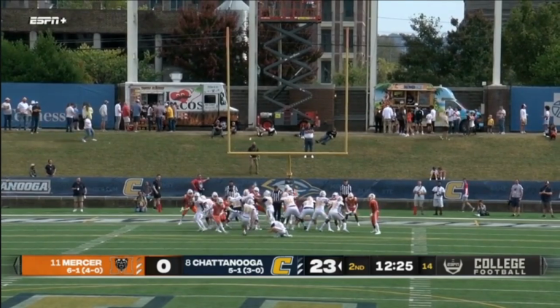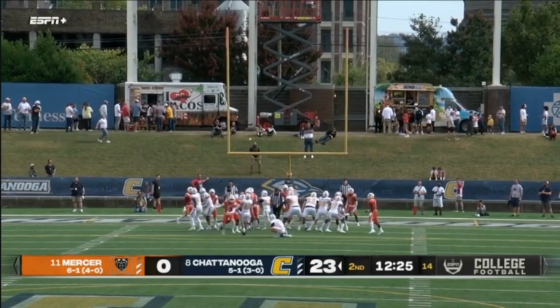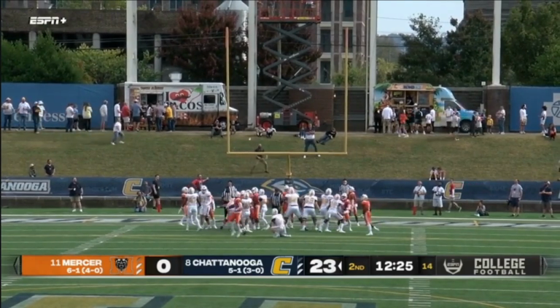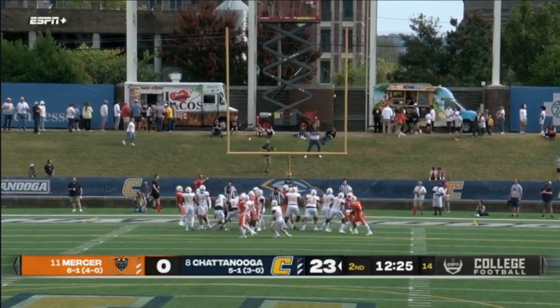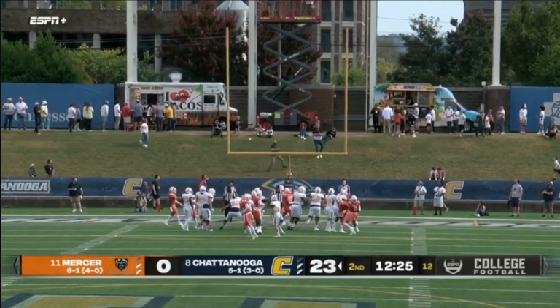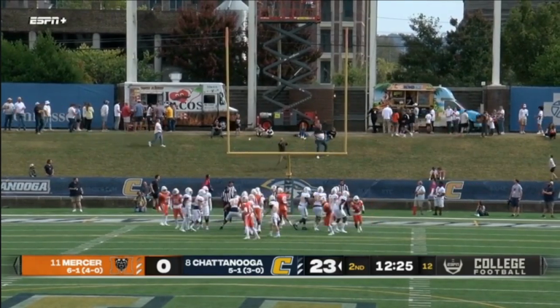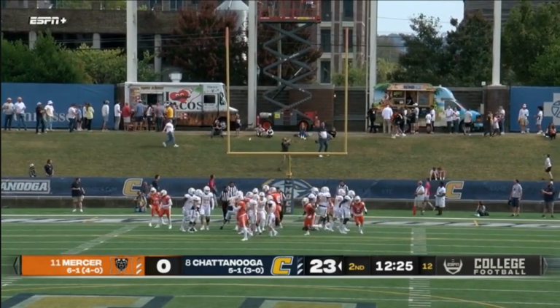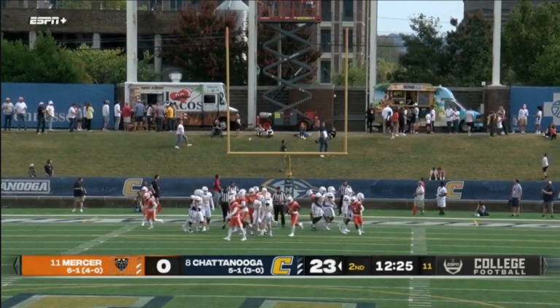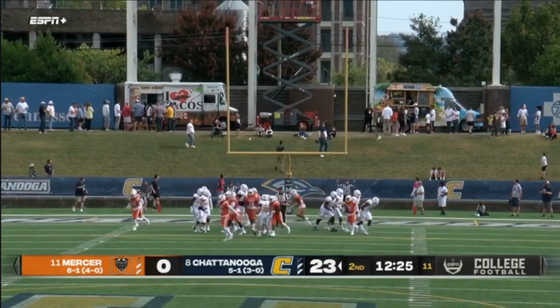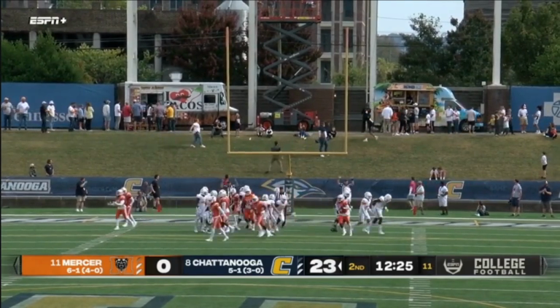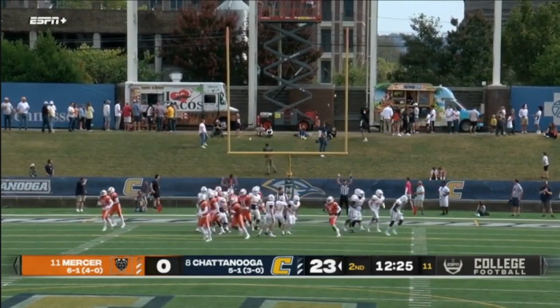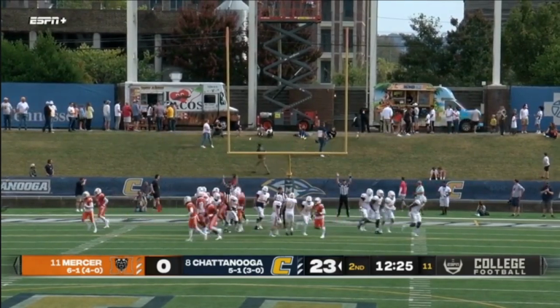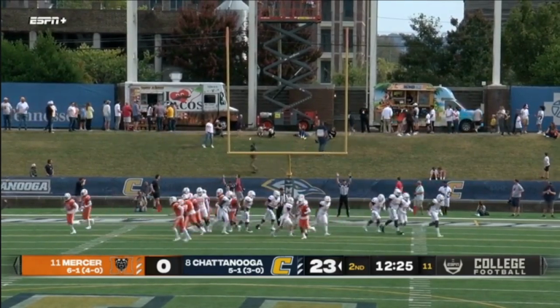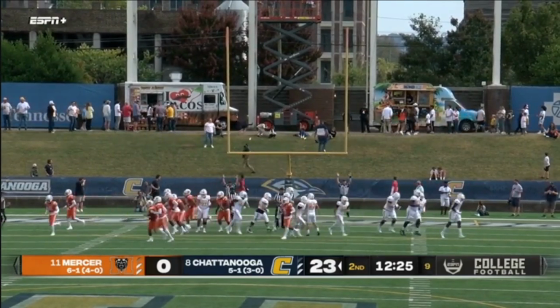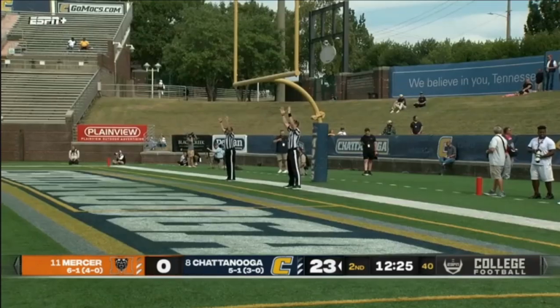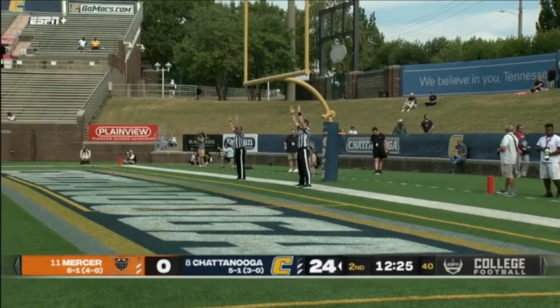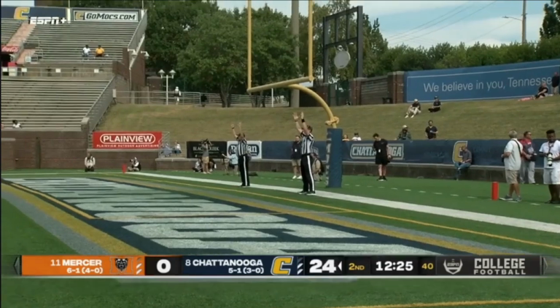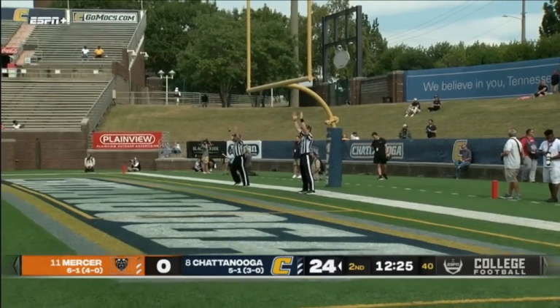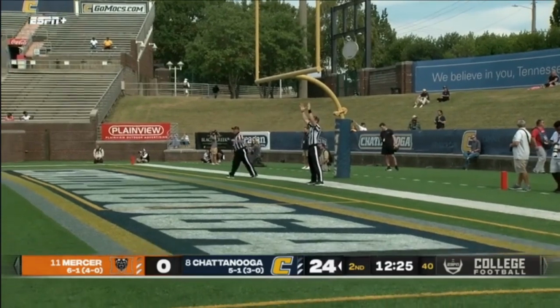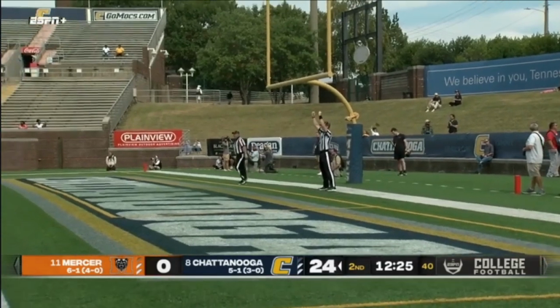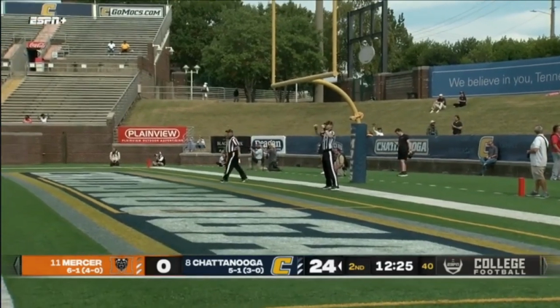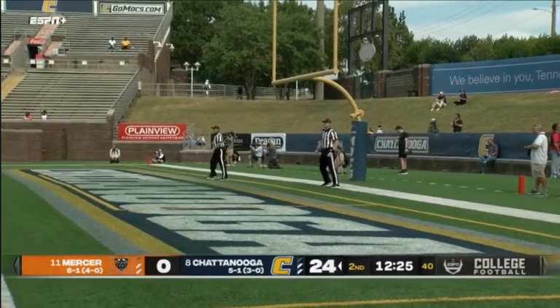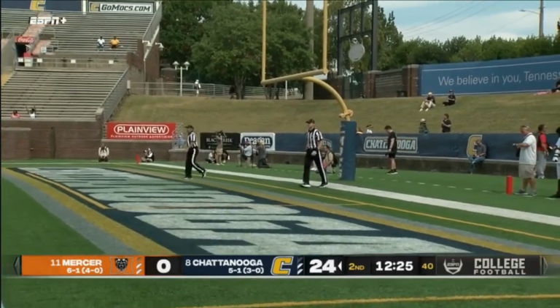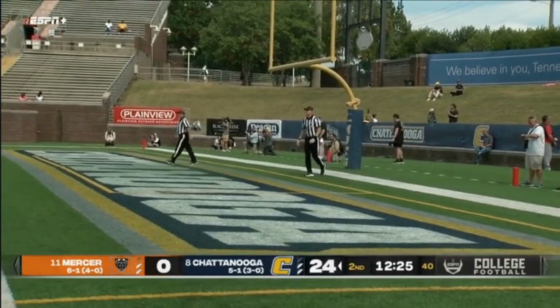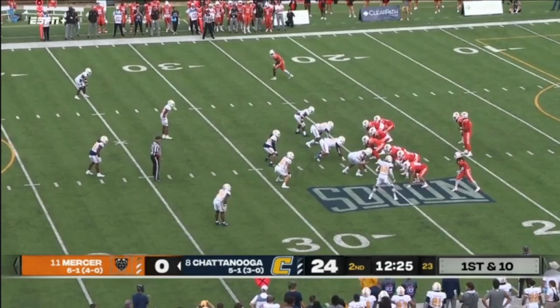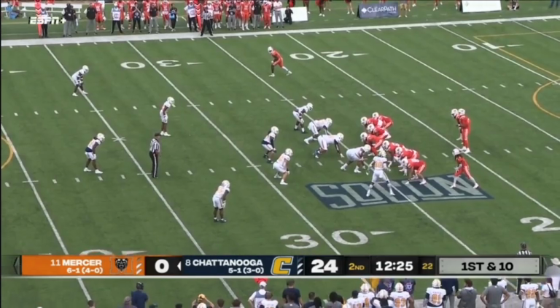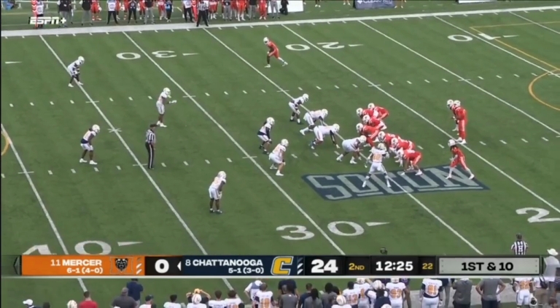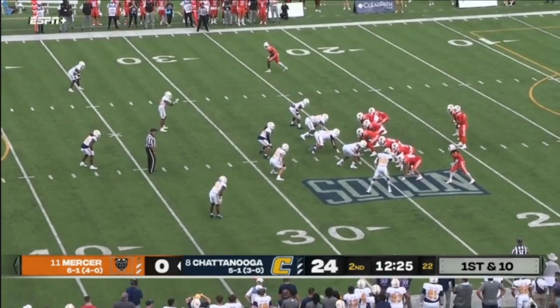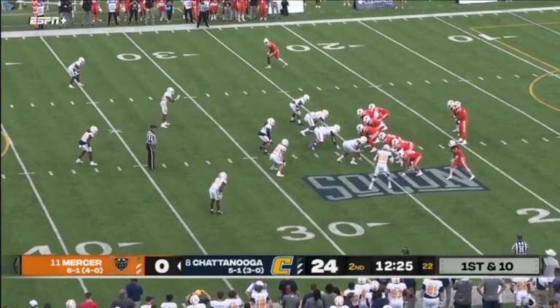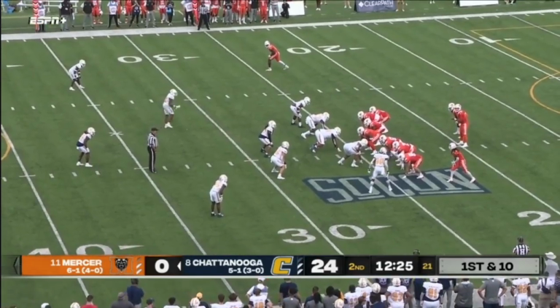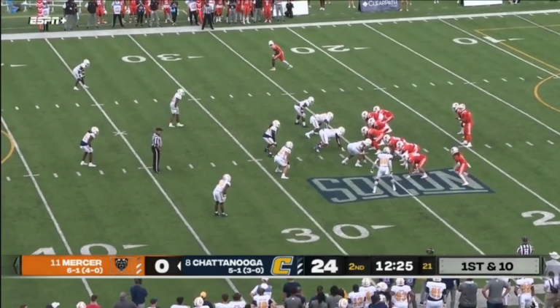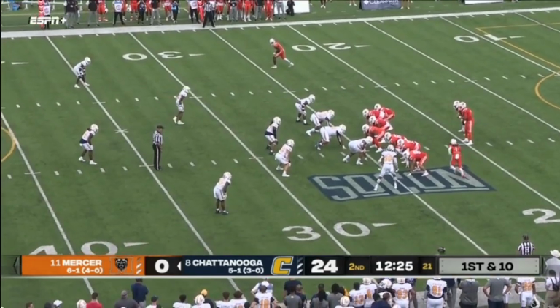And Sears makes it a 24-nothing Chattanooga lead with 12:25 to play. More than 400 yards and five touchdowns.